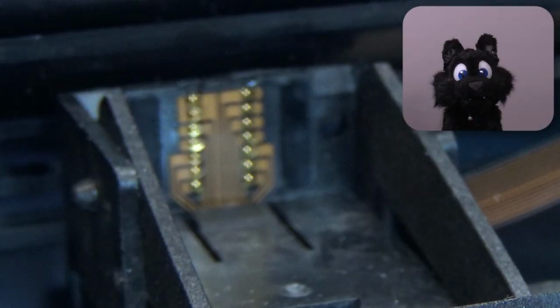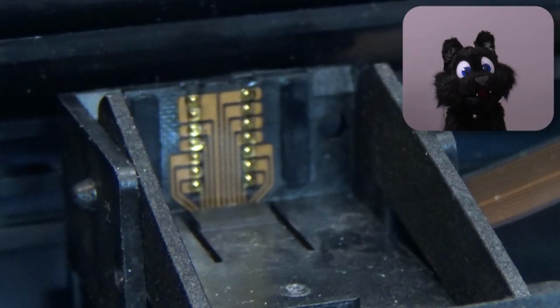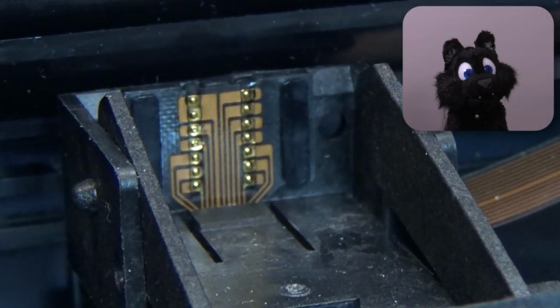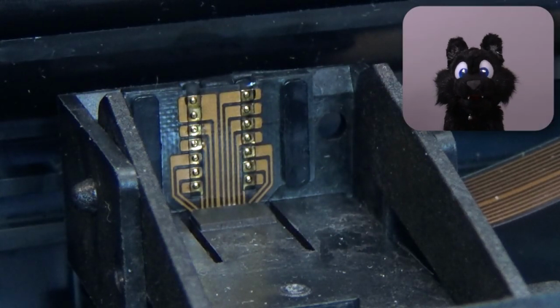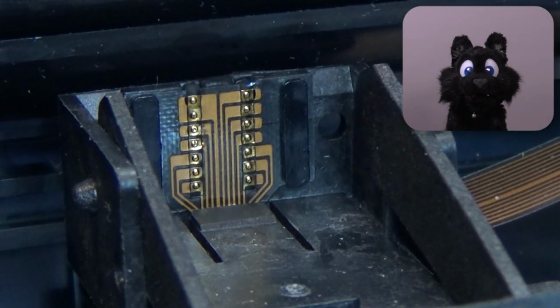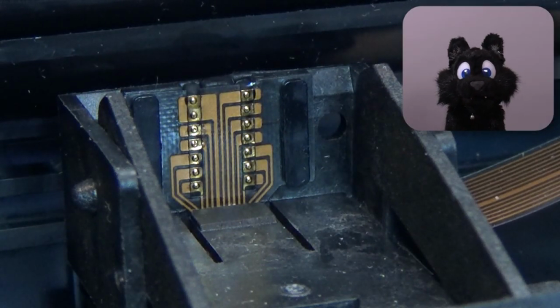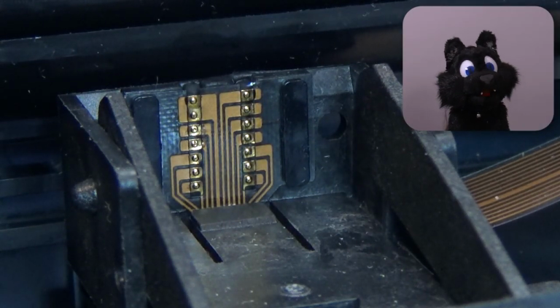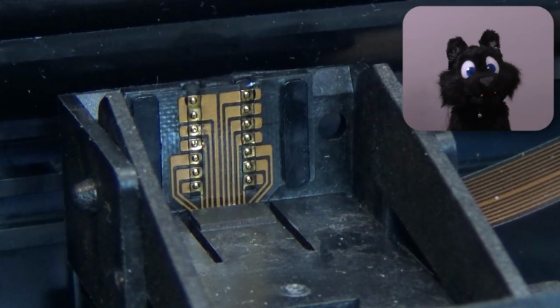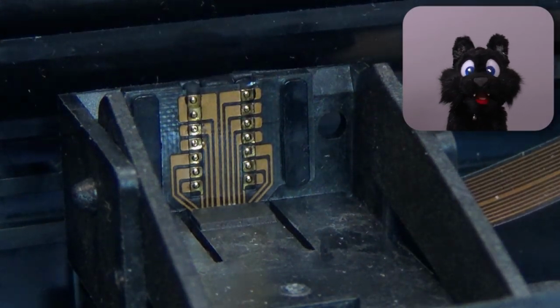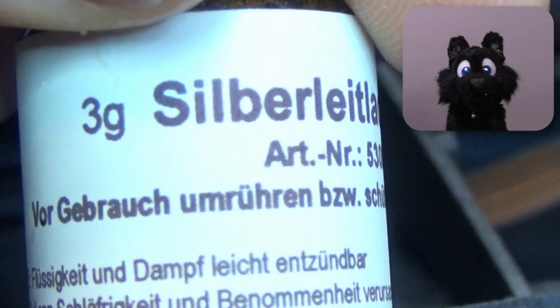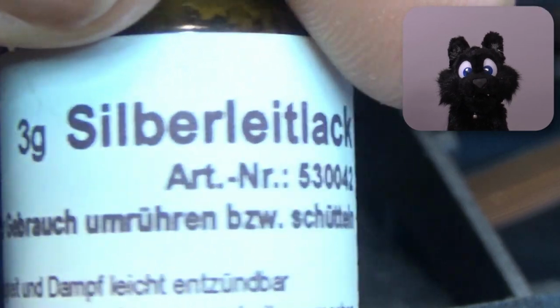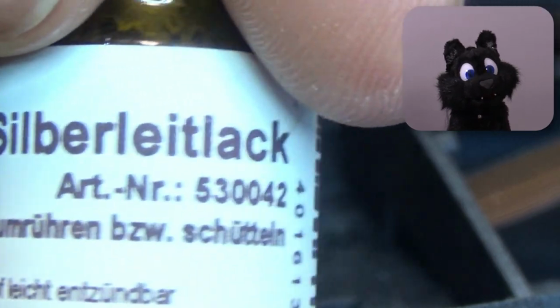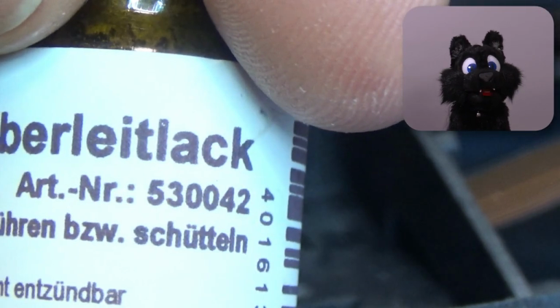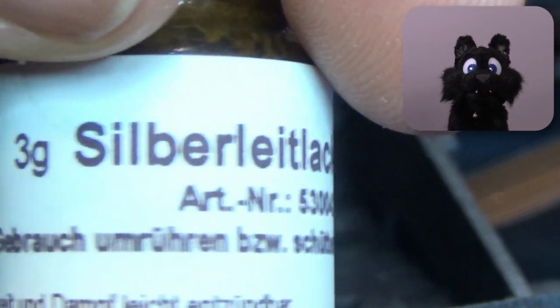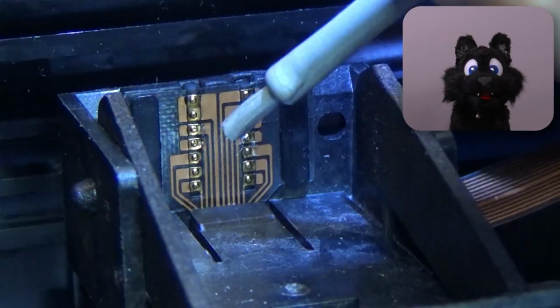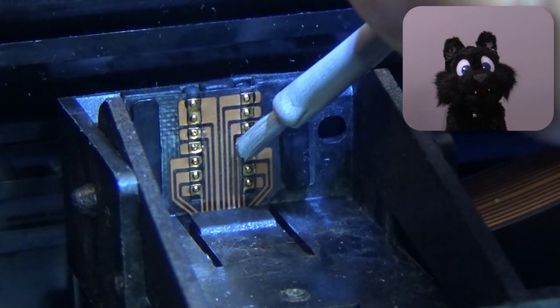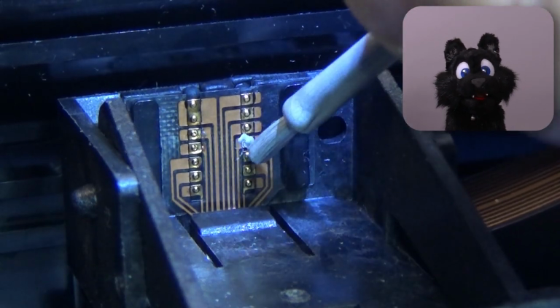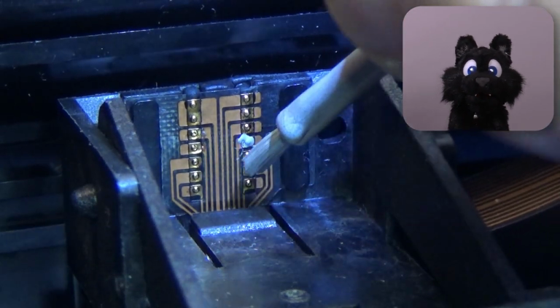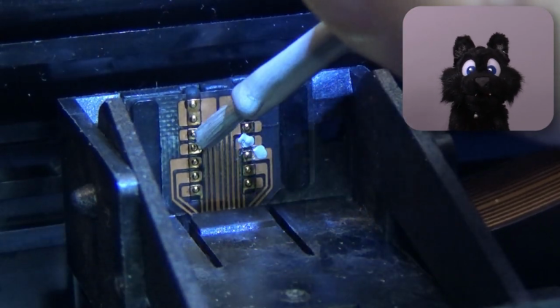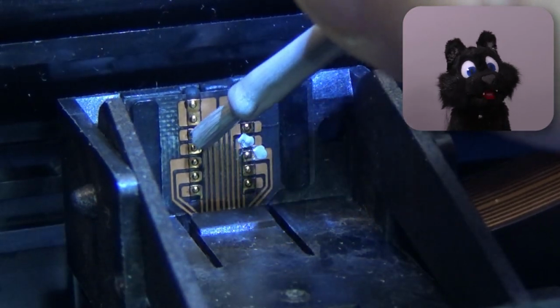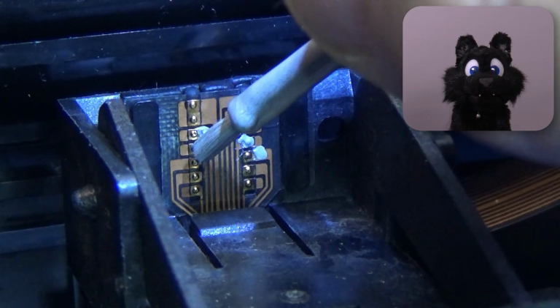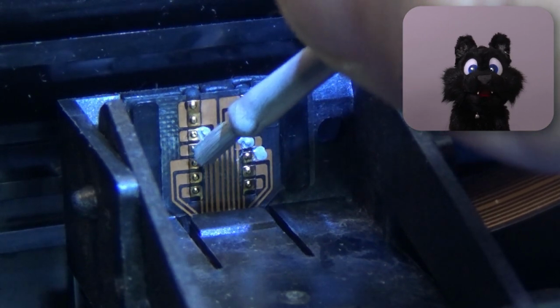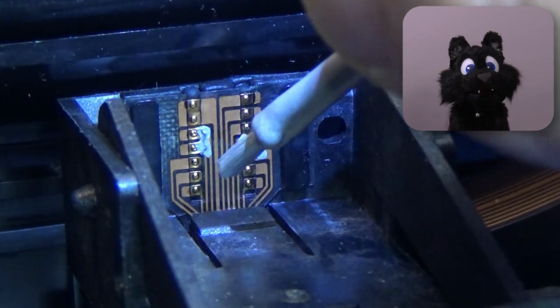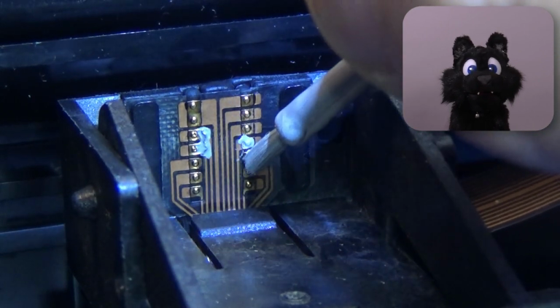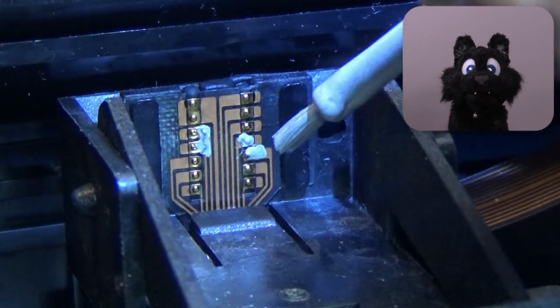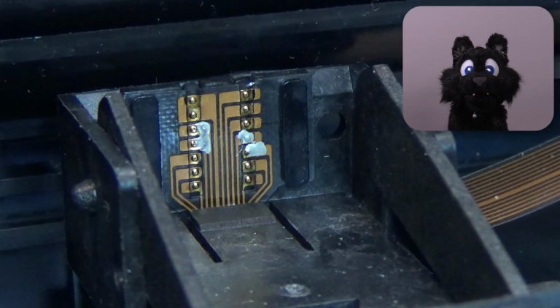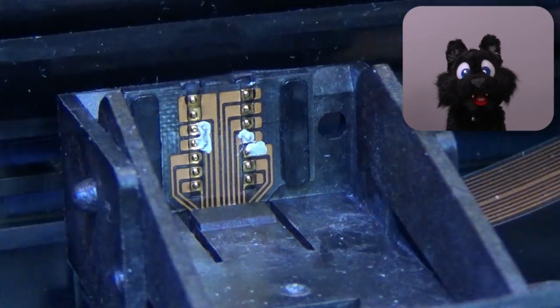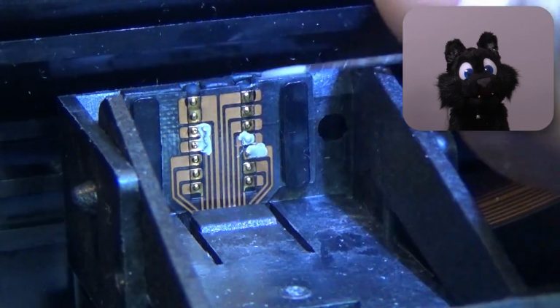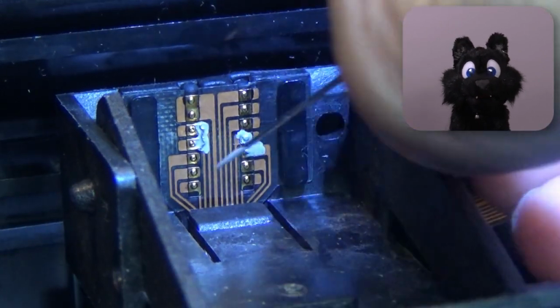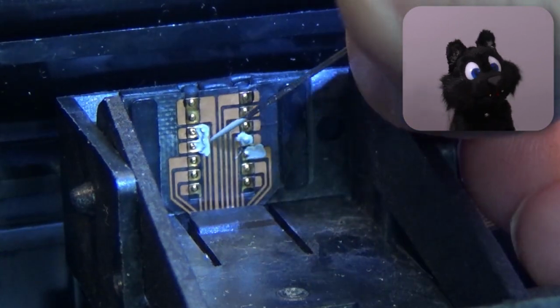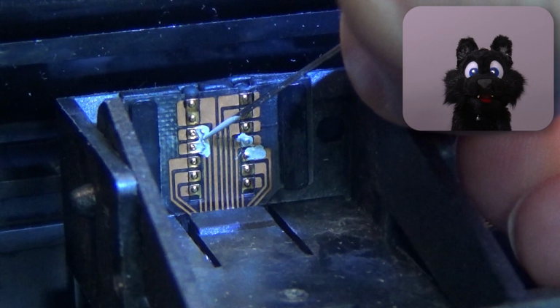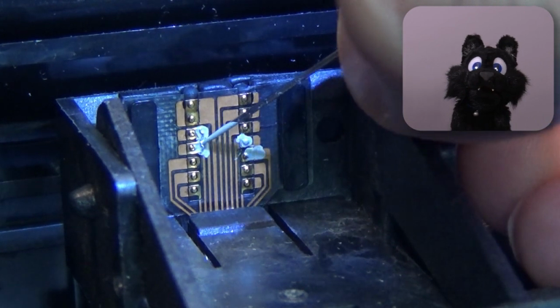The problem is in the flat-flex — did I mention that I hate those? Some traces to the head connector pins are broken. I used some silver conductive paint to fix it. Replacement parts are nowhere to be found.